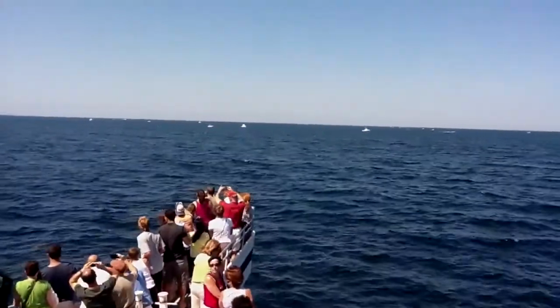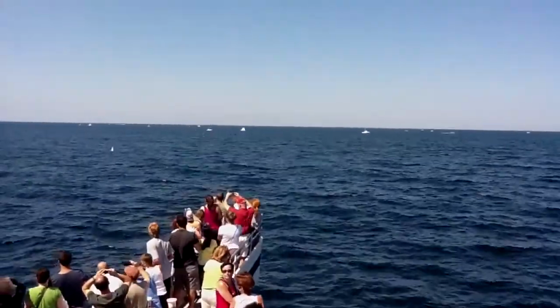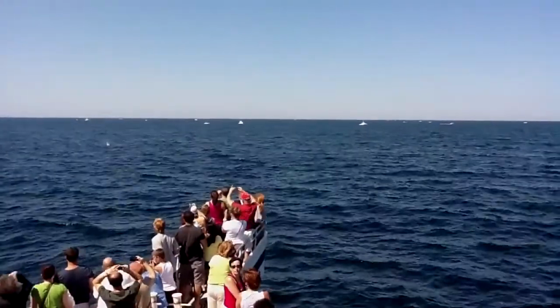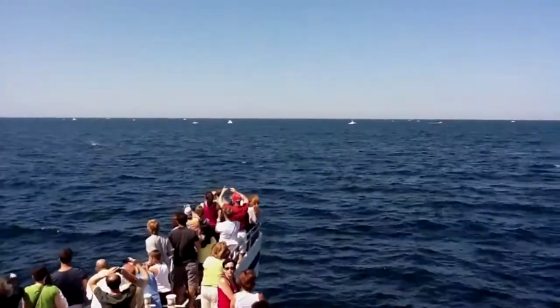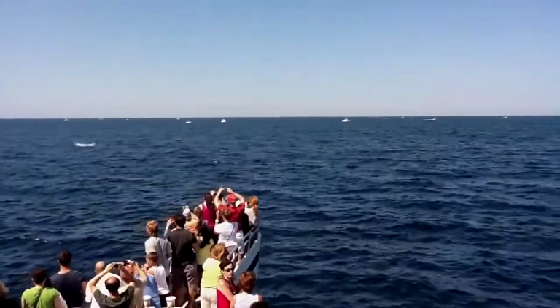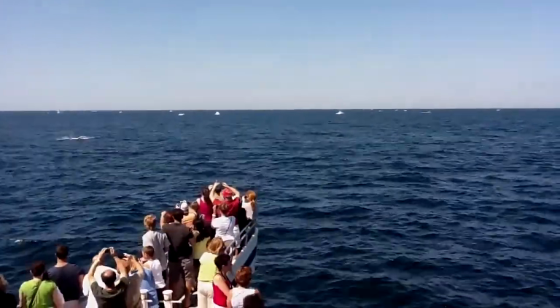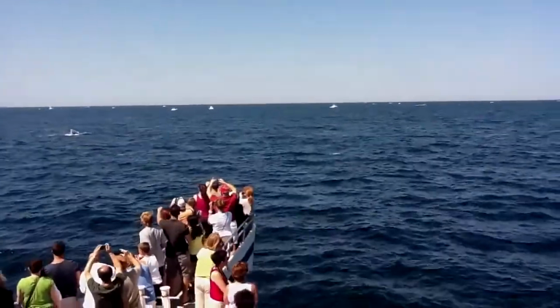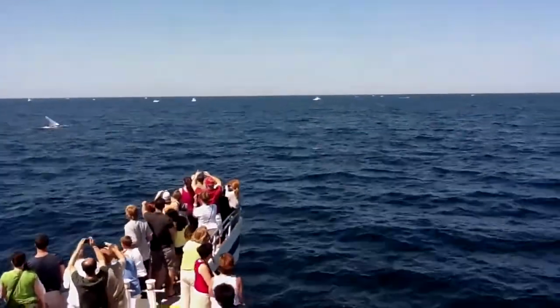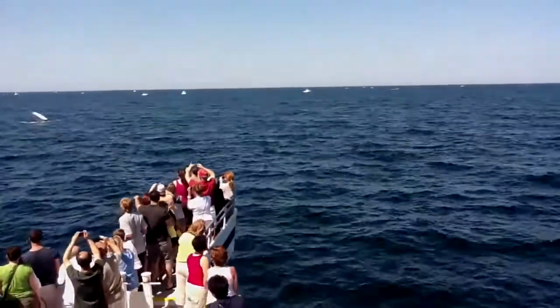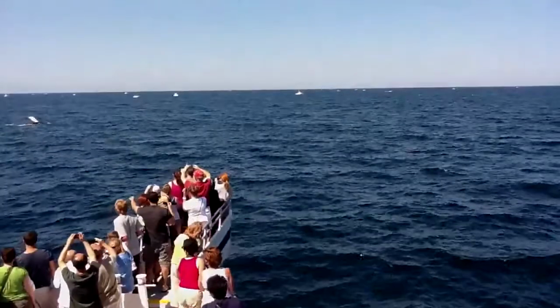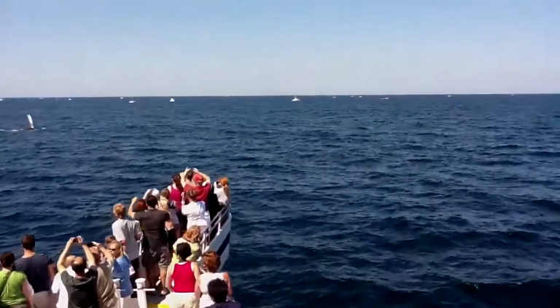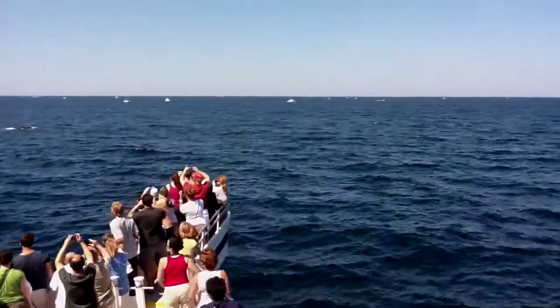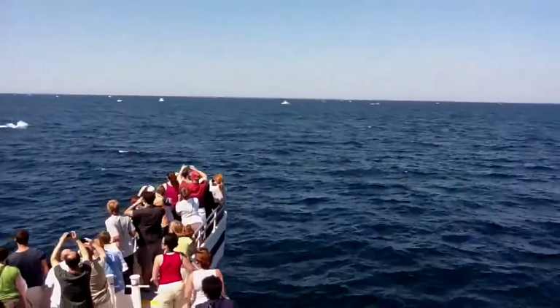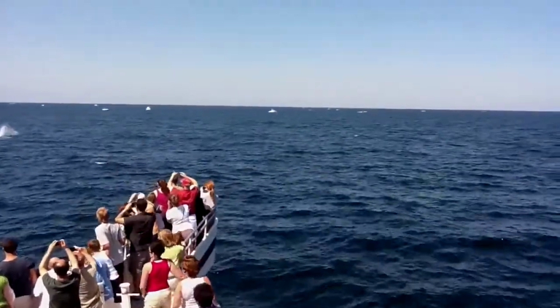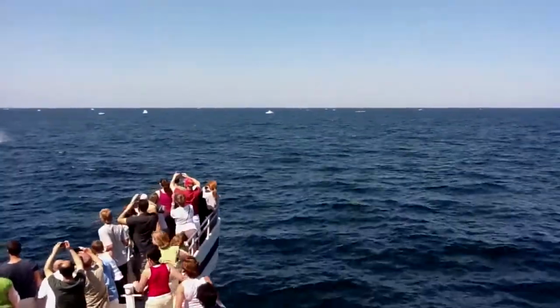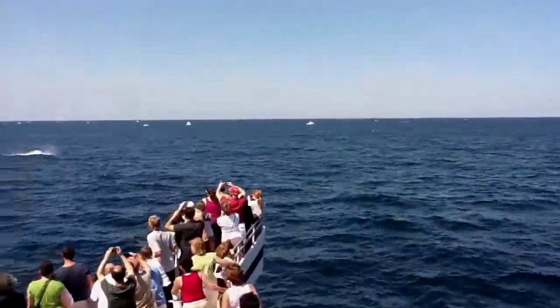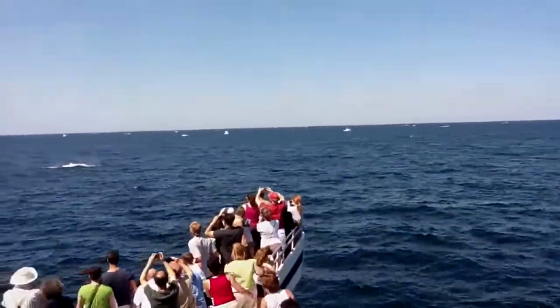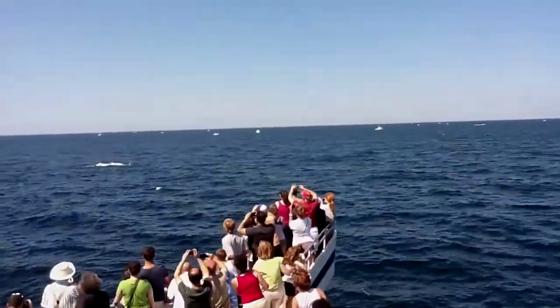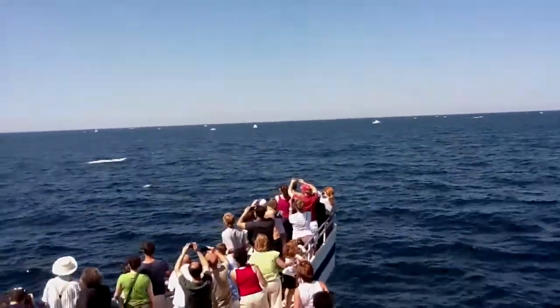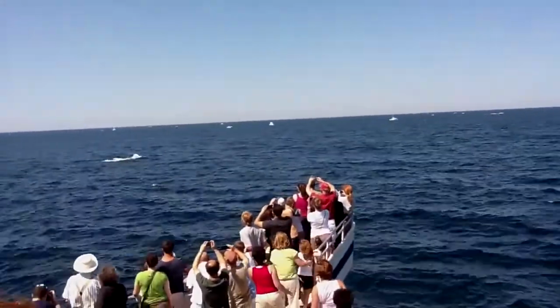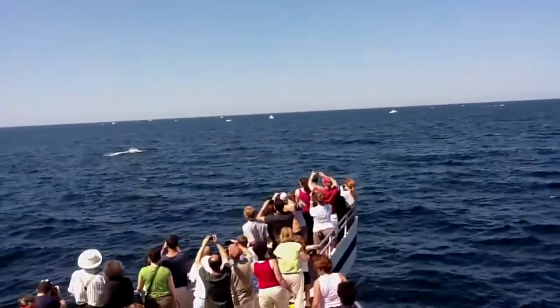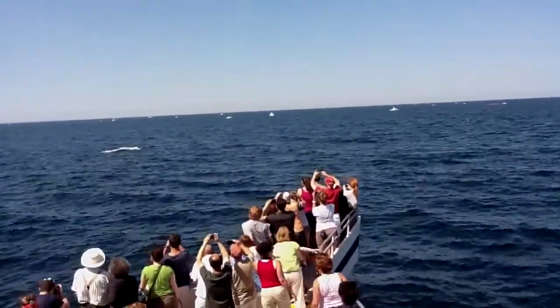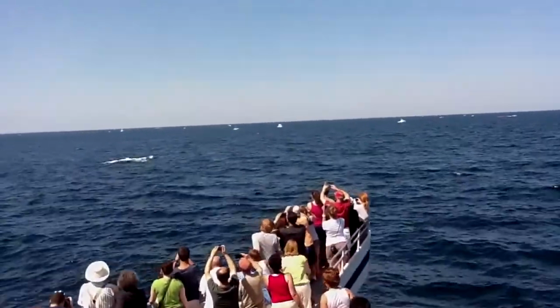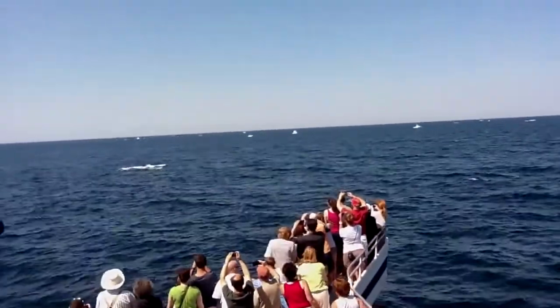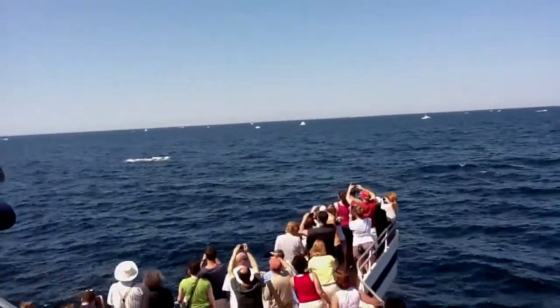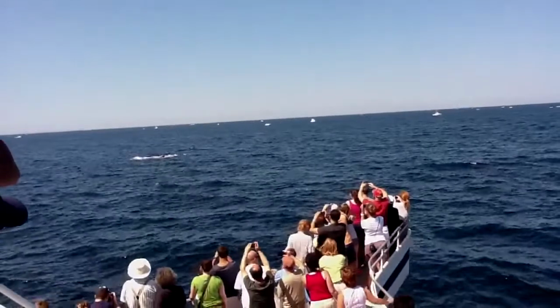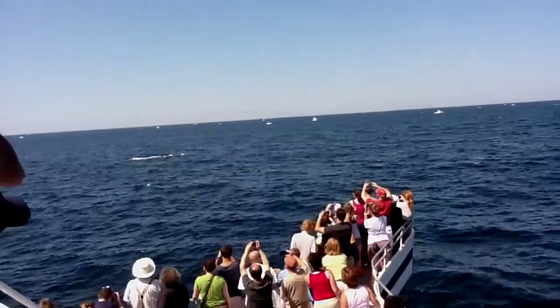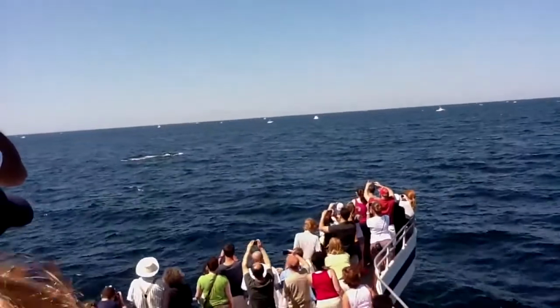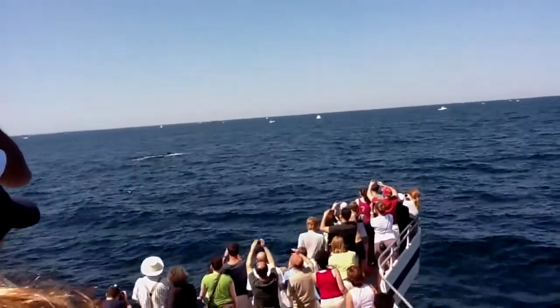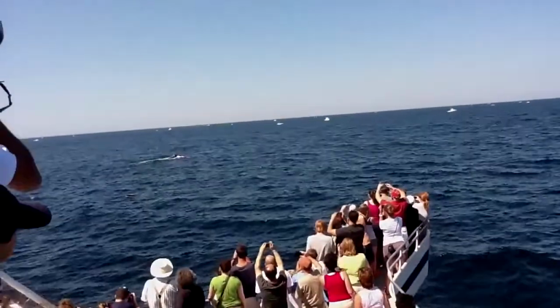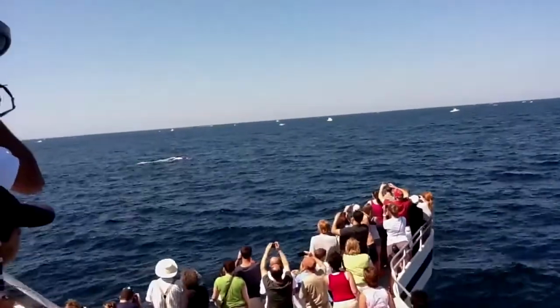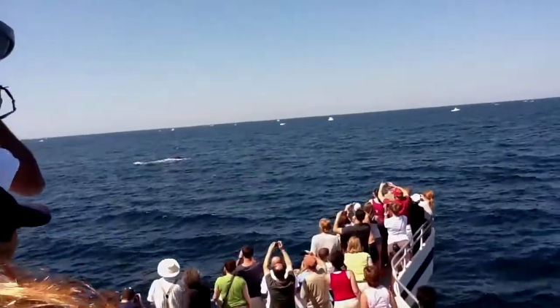This doesn't look quite fully grown here — this may be a juvenile. But that's a nice white pectoral flipper. You're looking at beautifully pearly white, but when they're under the water...